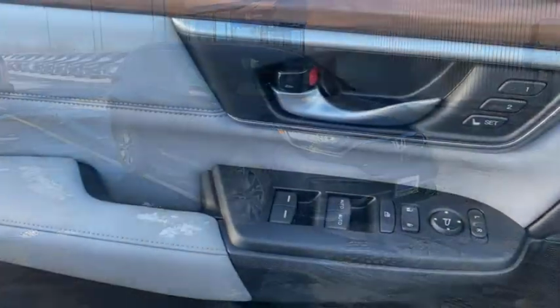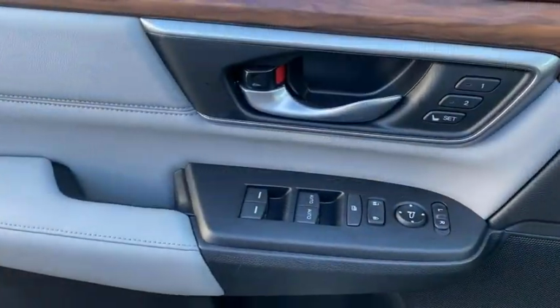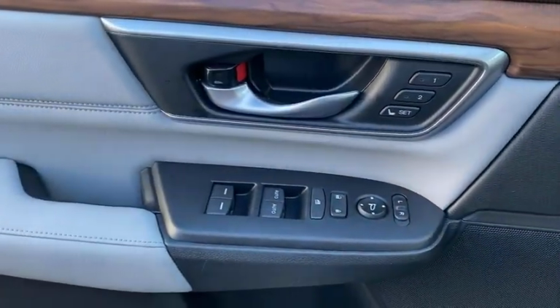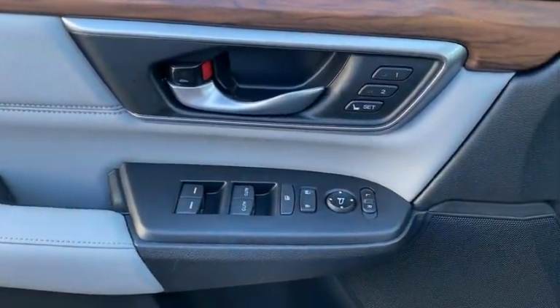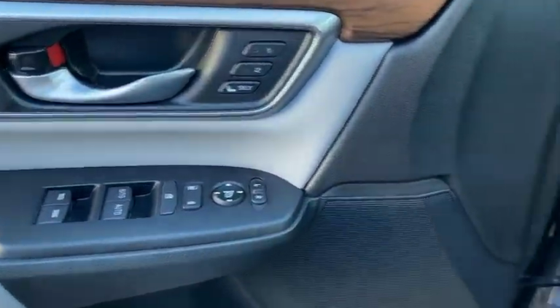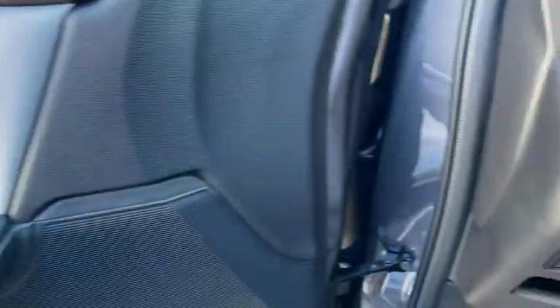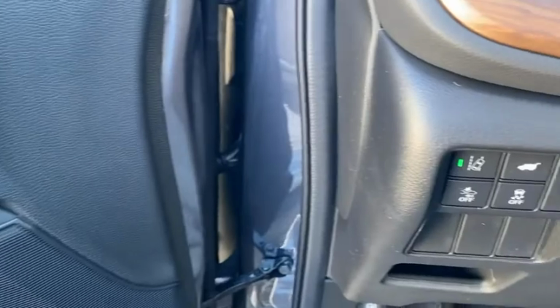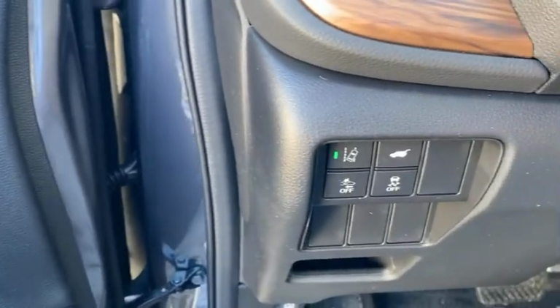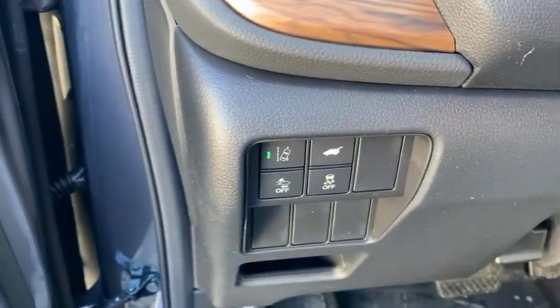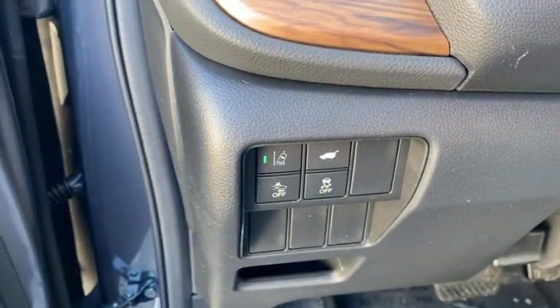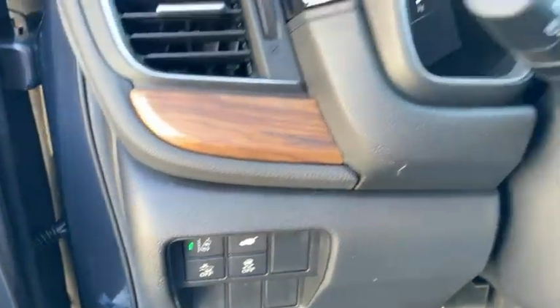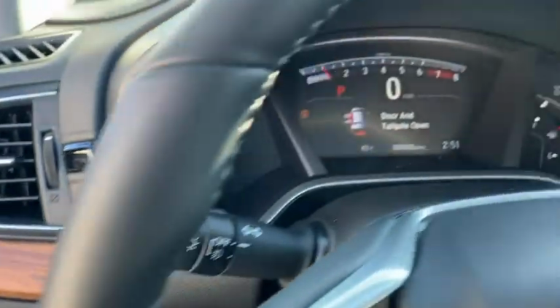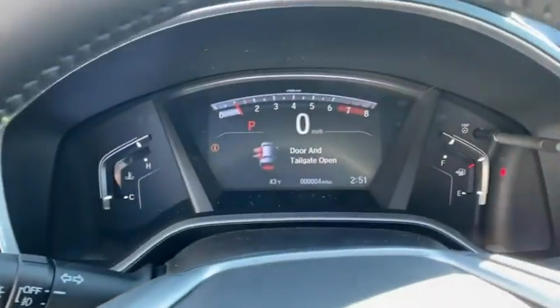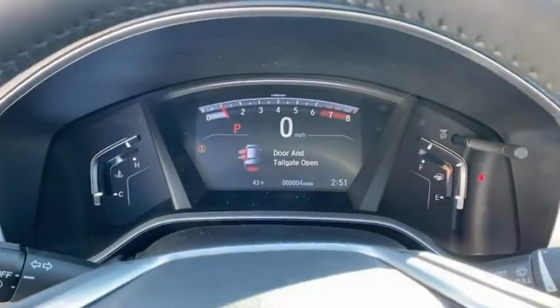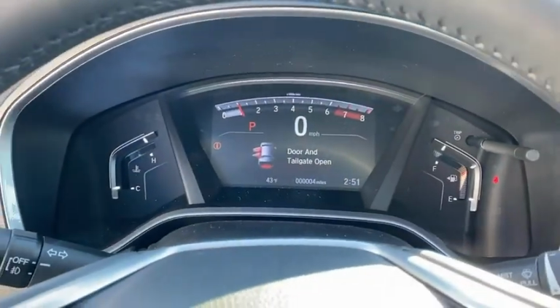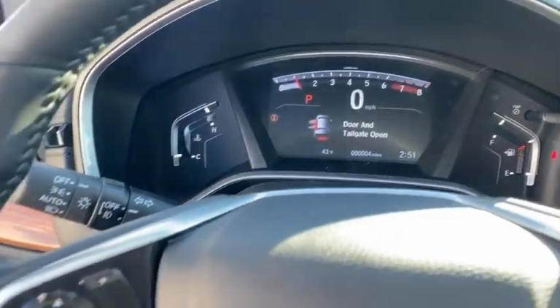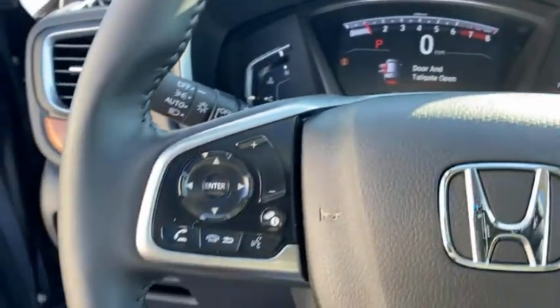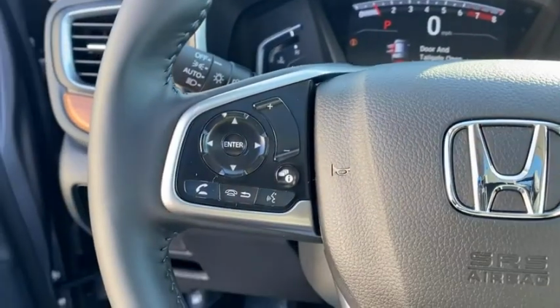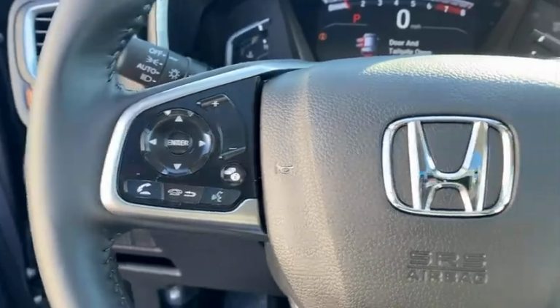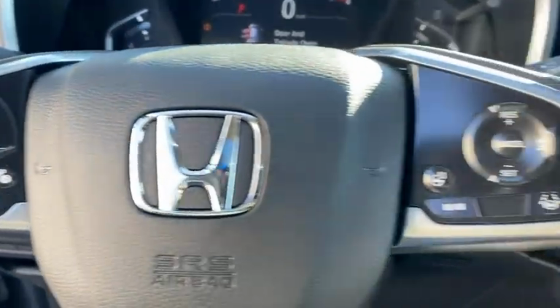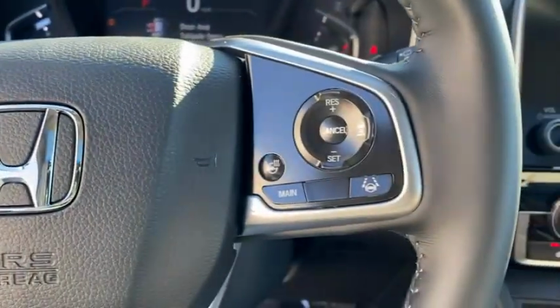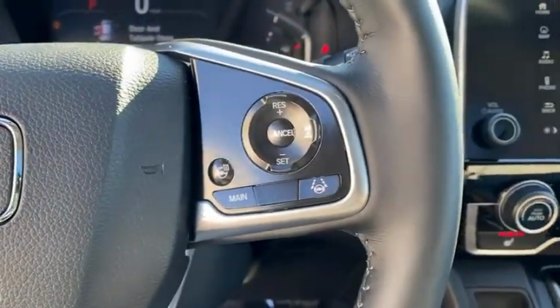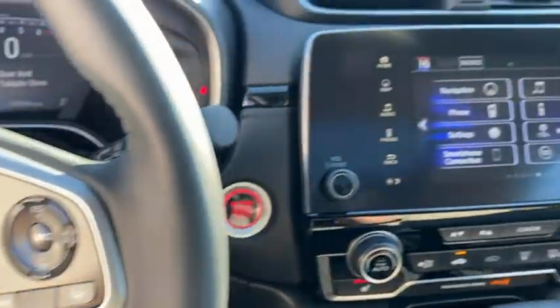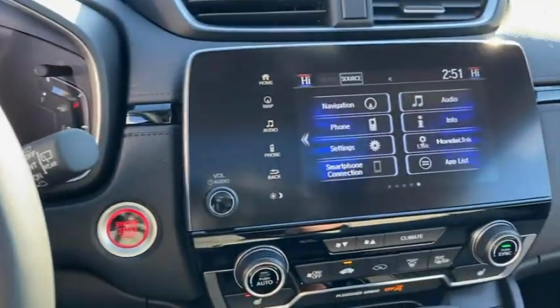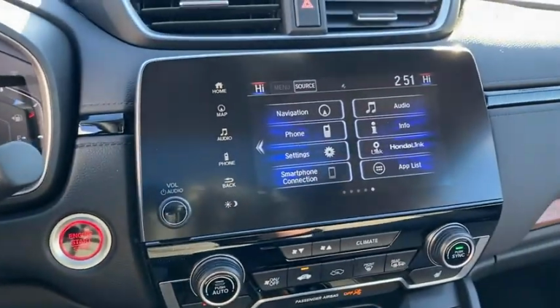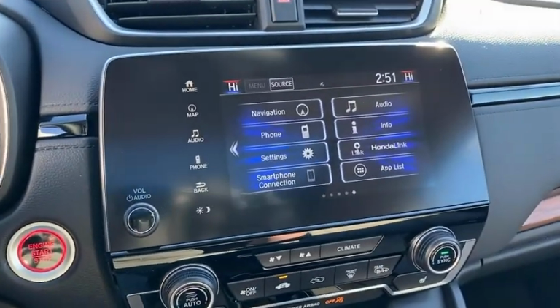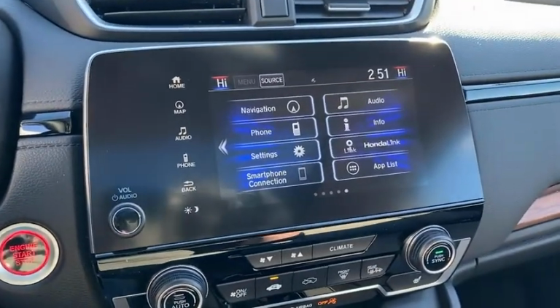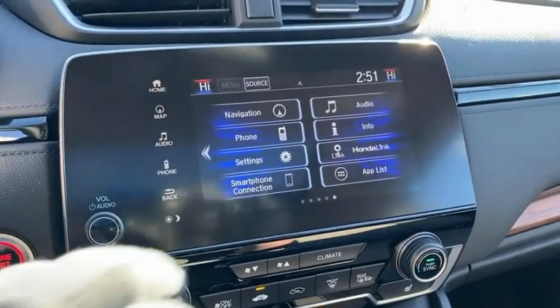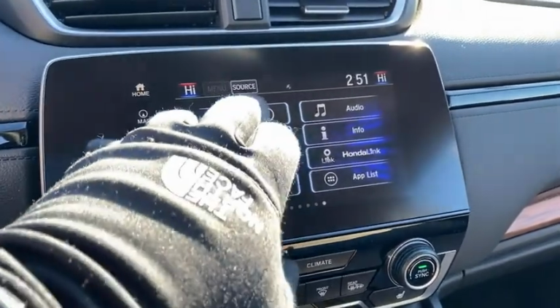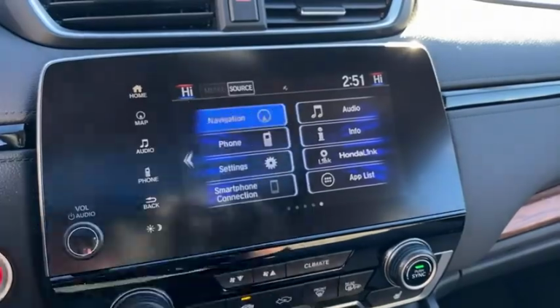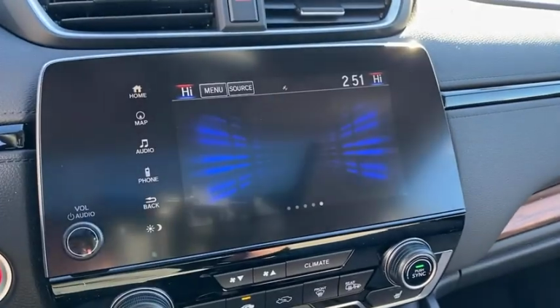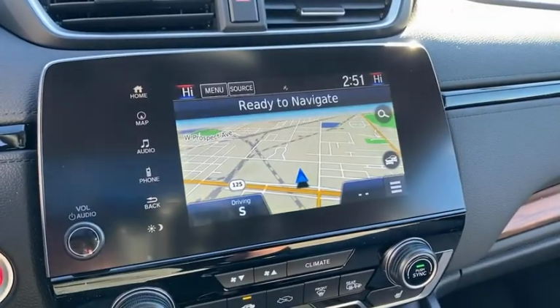Inside you'll find a navigation system, backup camera, heated steering wheel, keyless entry, adaptive cruise control, HD radio, satellite radio, auxiliary audio input, and keyless start. Wouldn't you look great in this vehicle?